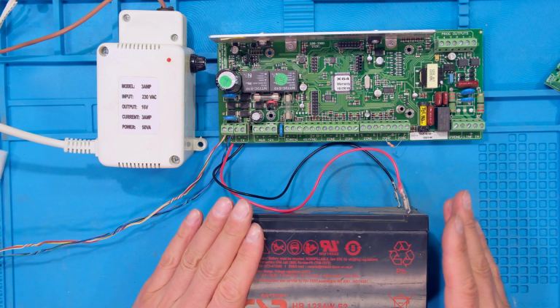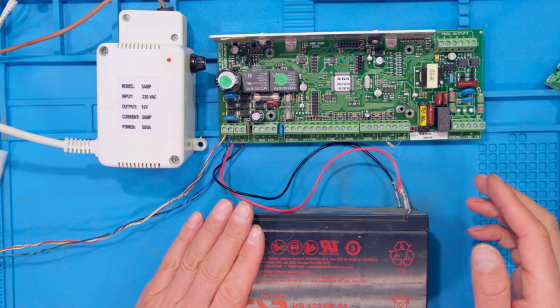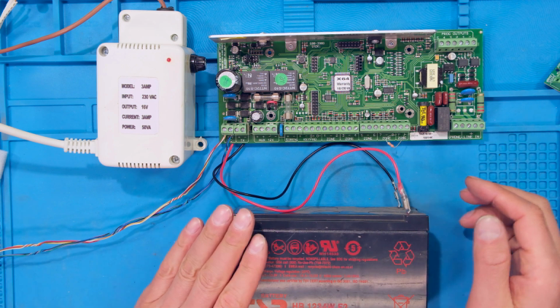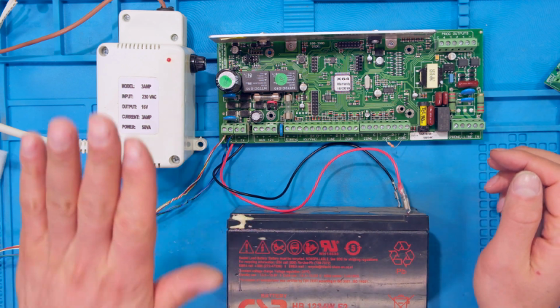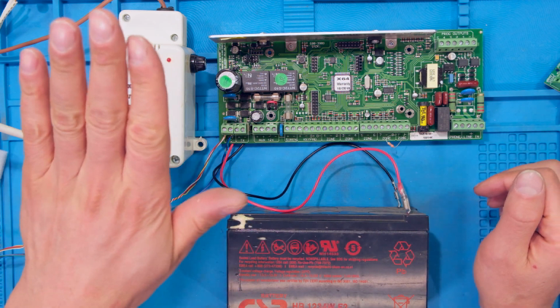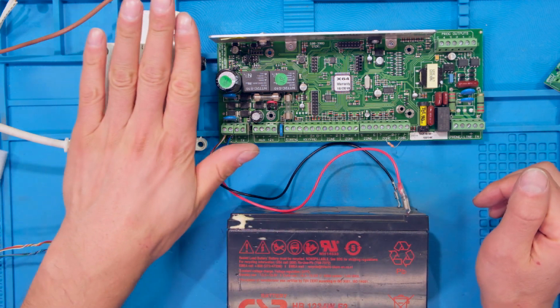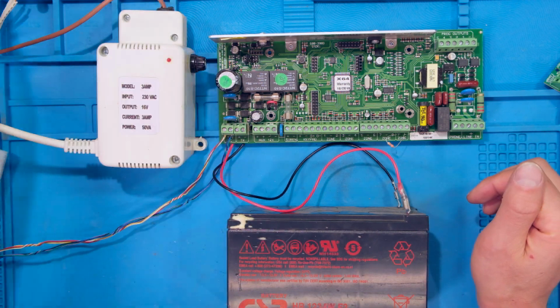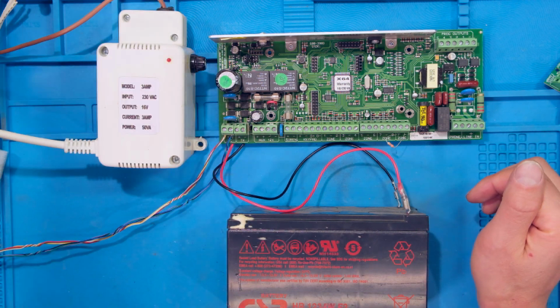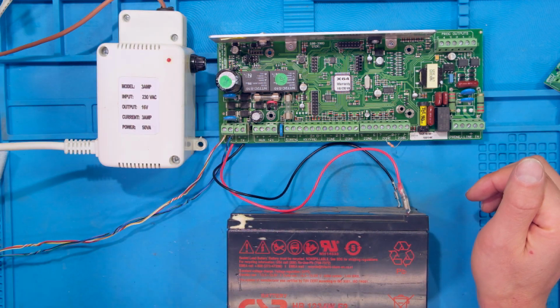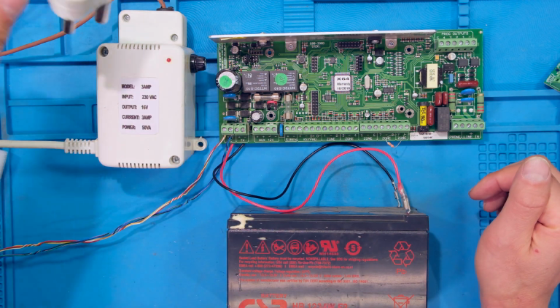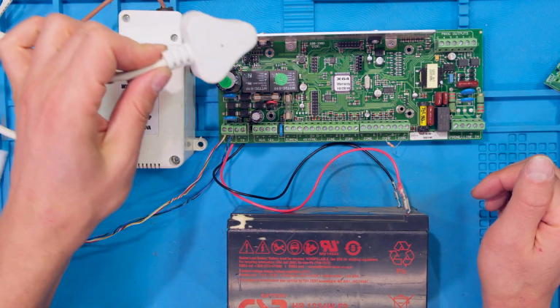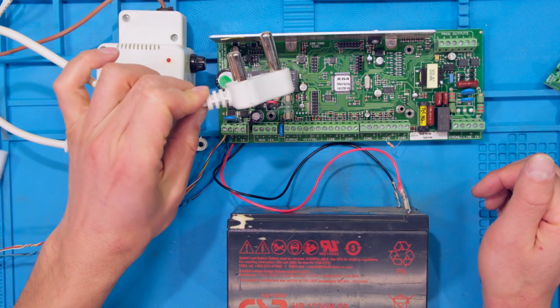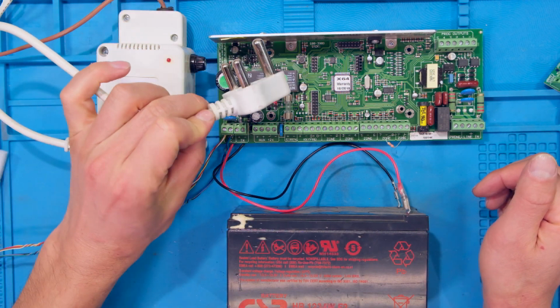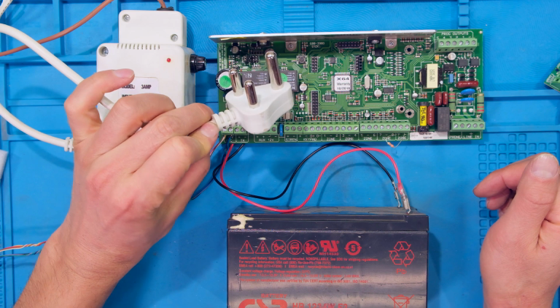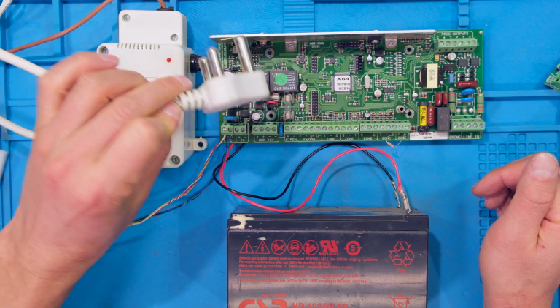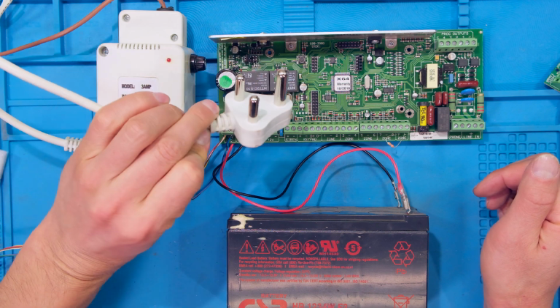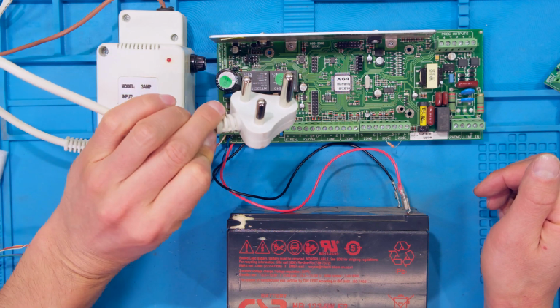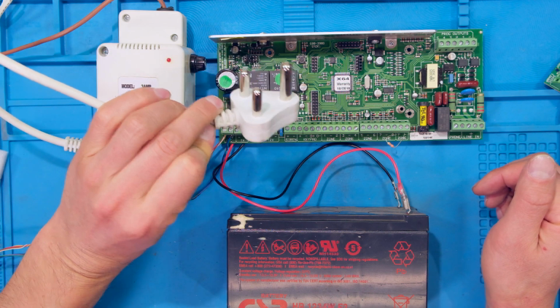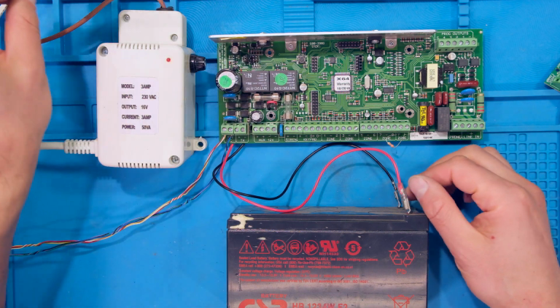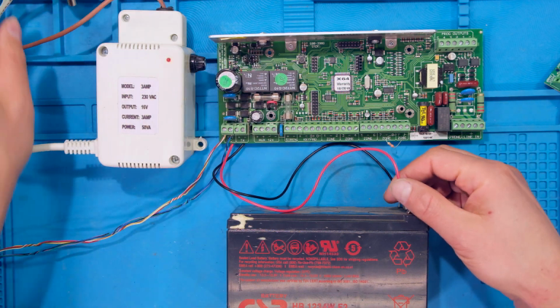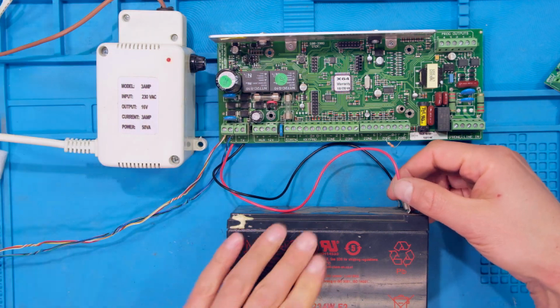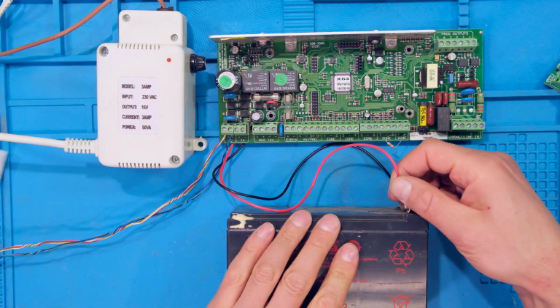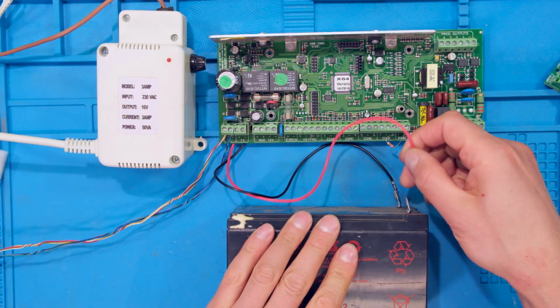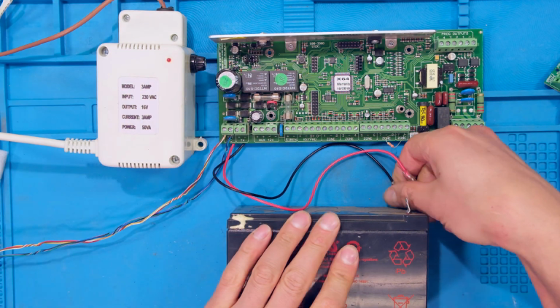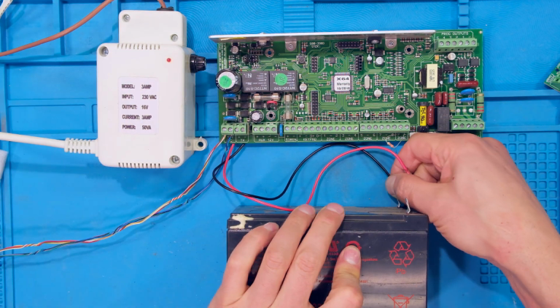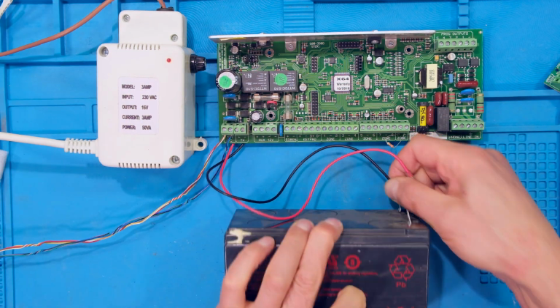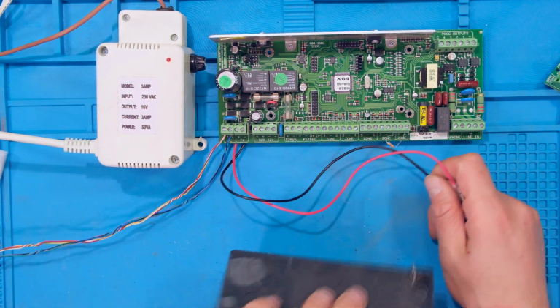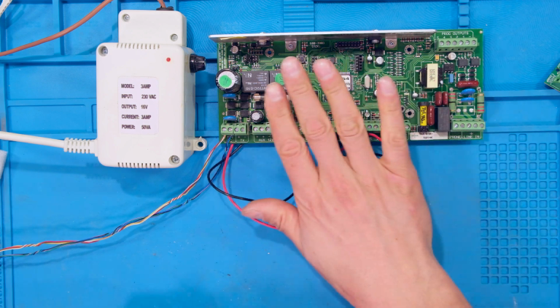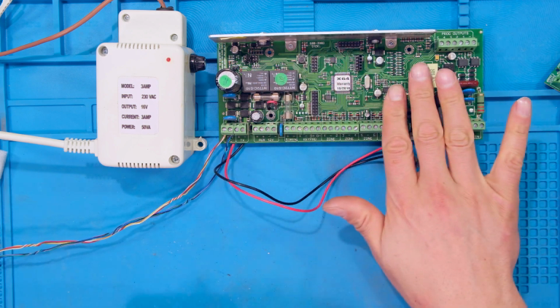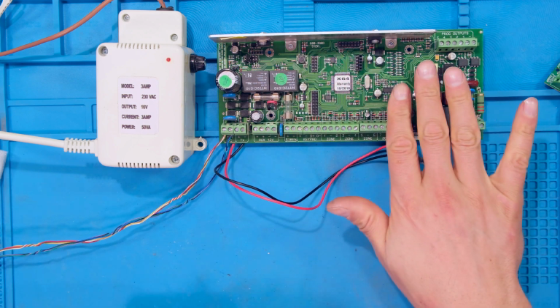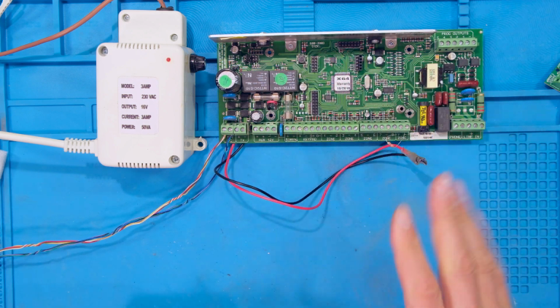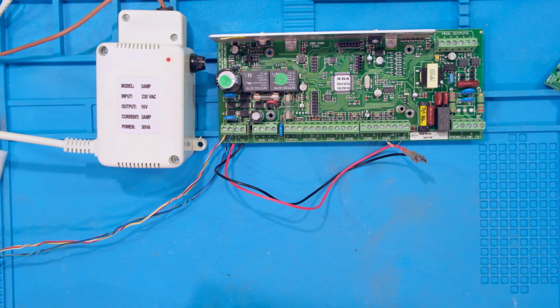What I need to do is first disconnect the power supply — I've unplugged it — and then disconnect the battery terminals. So now the panel is completely dead.